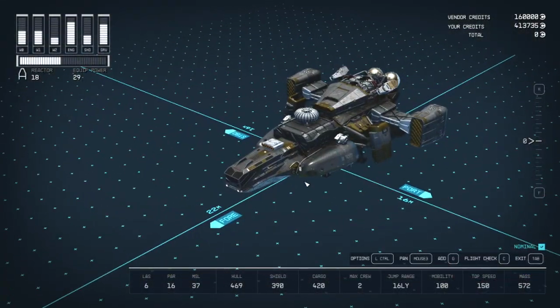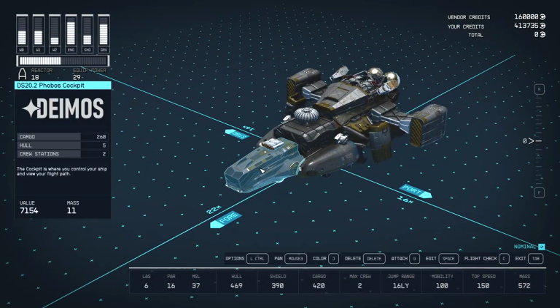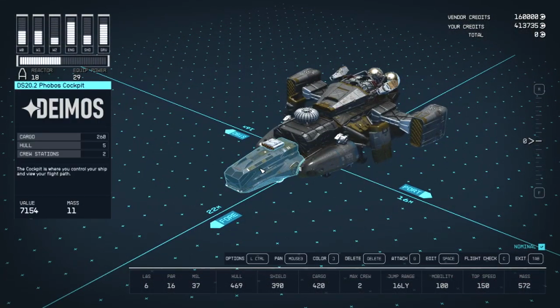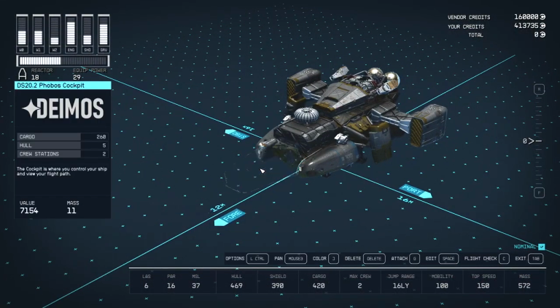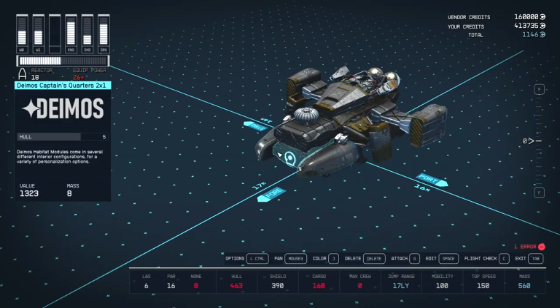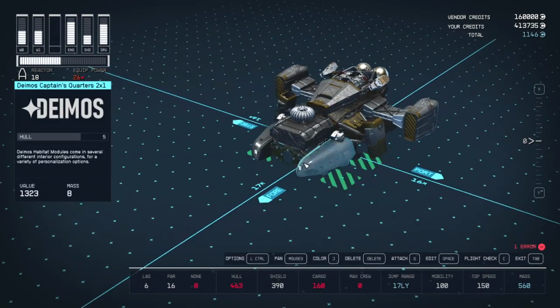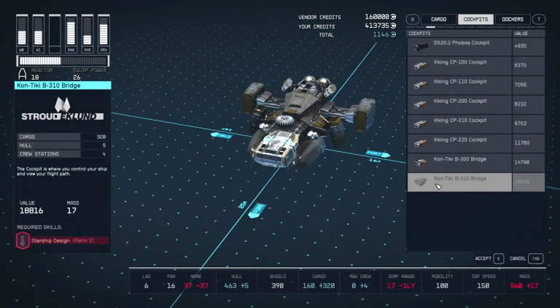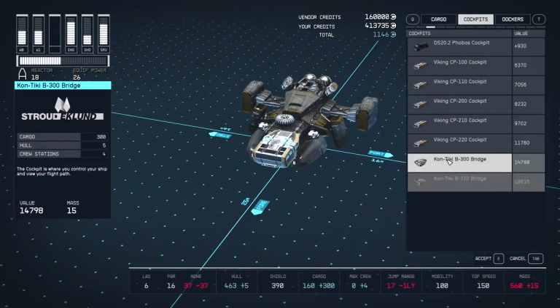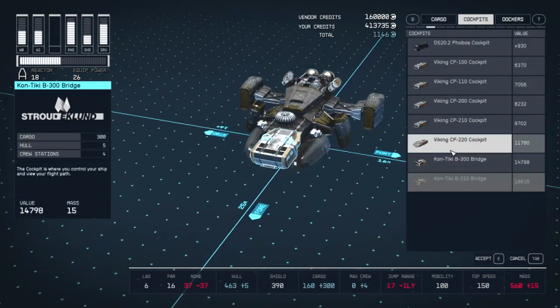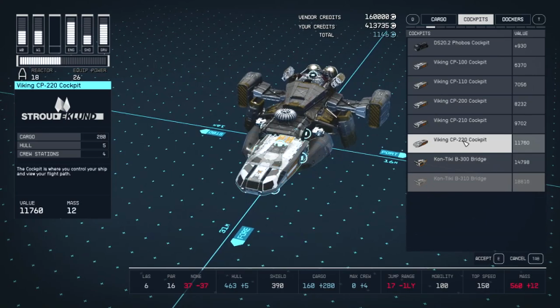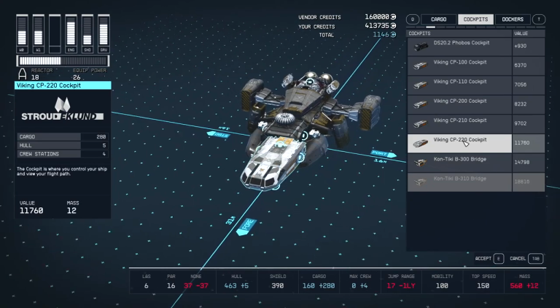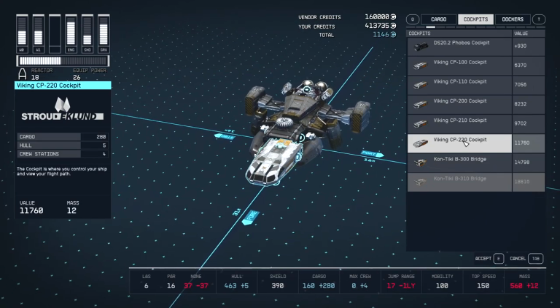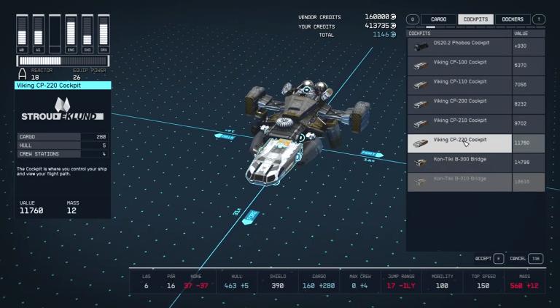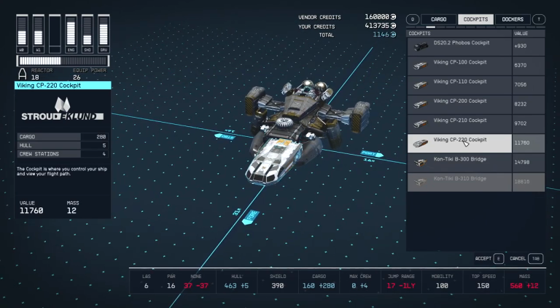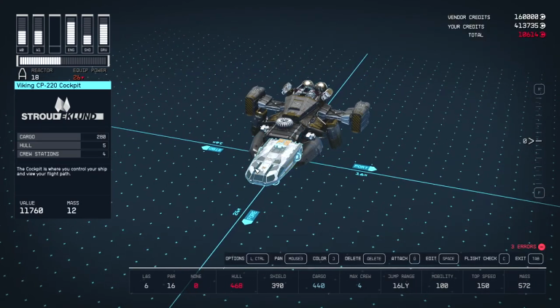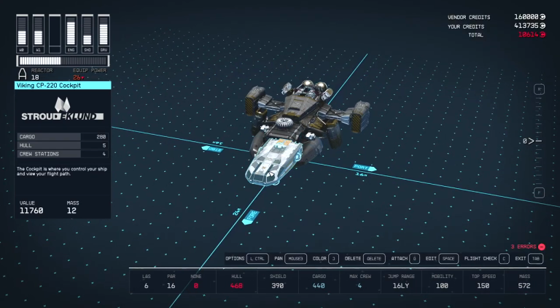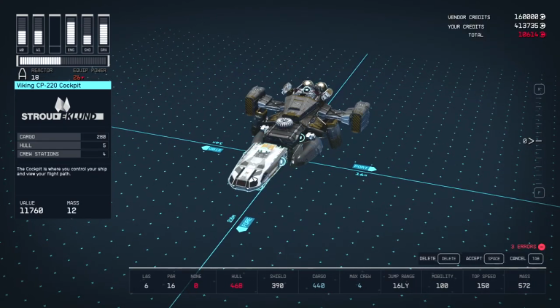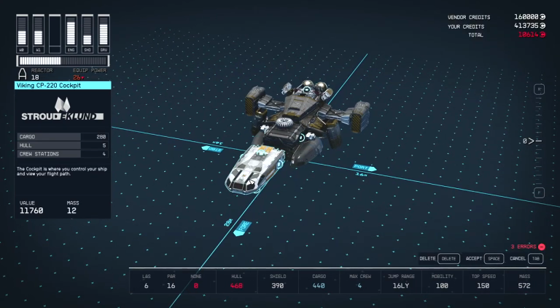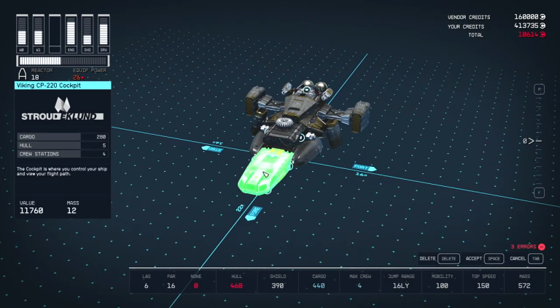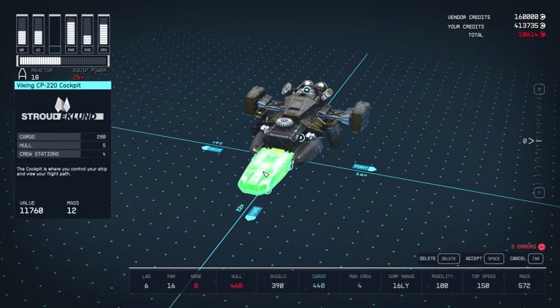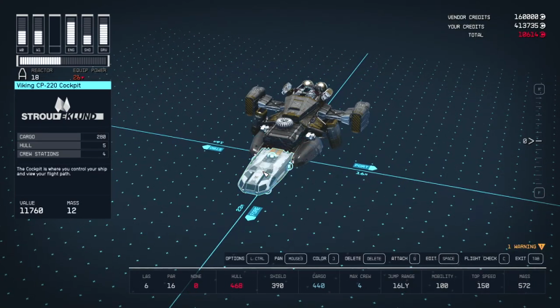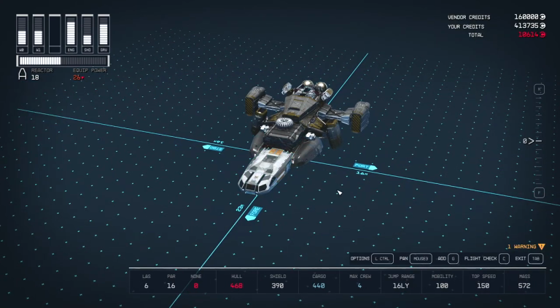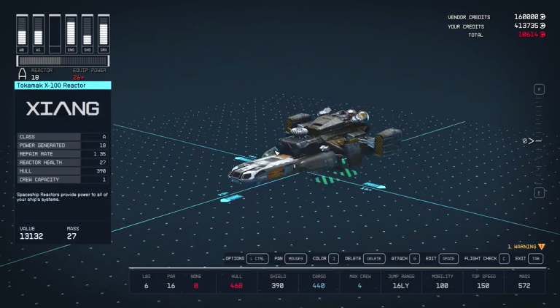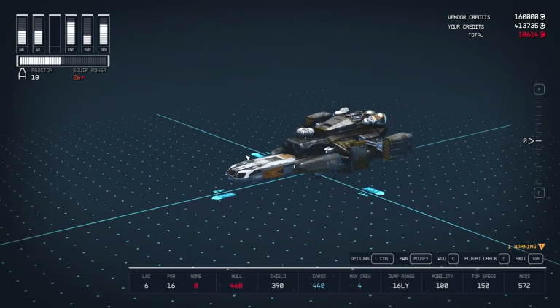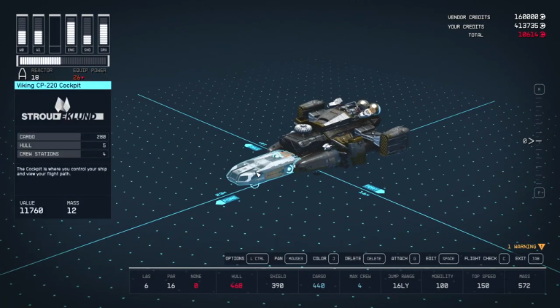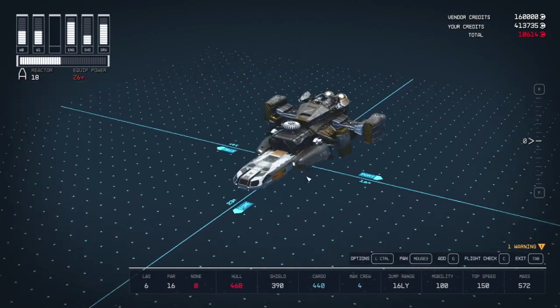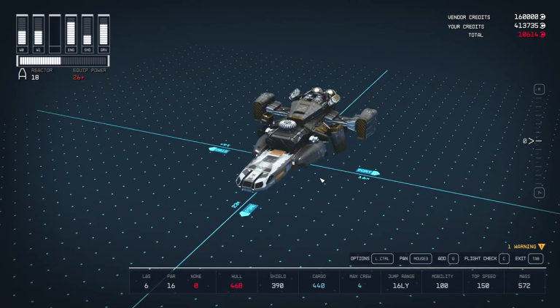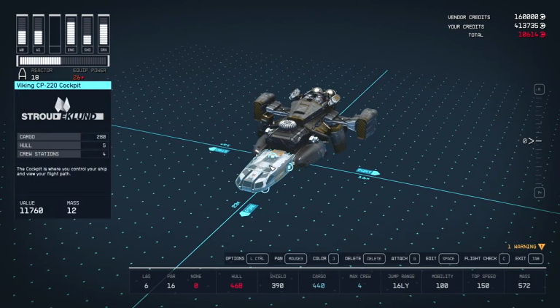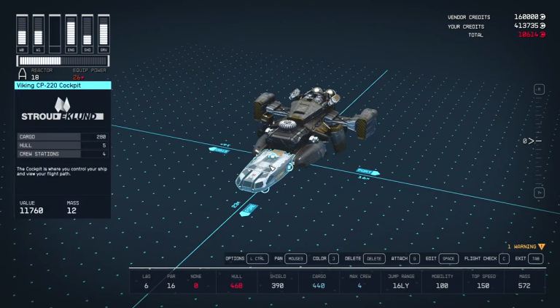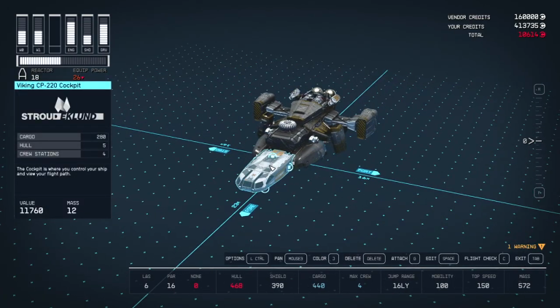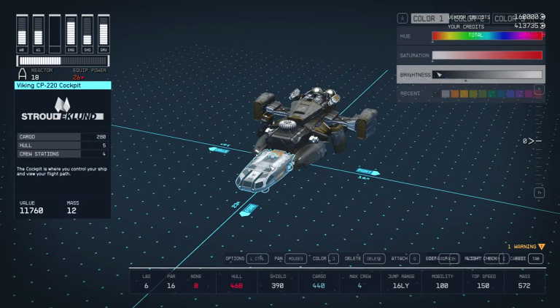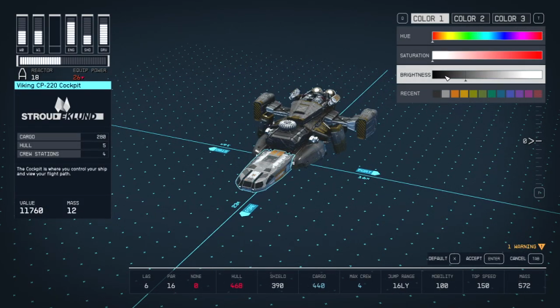The first step is to replace the cockpit. Stroud Eklund cockpits have the same width as the other class A cockpits but have two more crew spaces. There'll also be a room here when you're inside the ship. There's really no reason to use any other manufacturer.